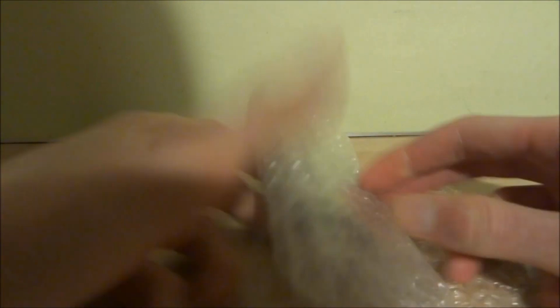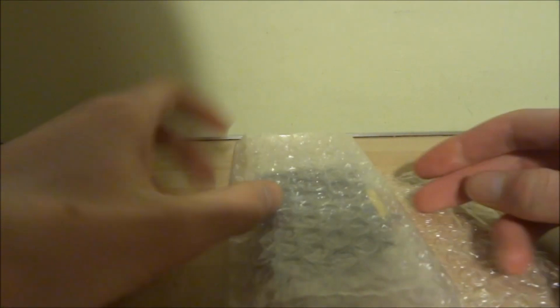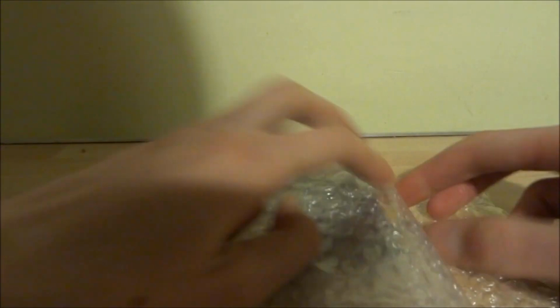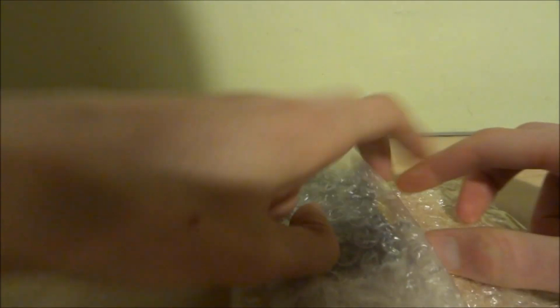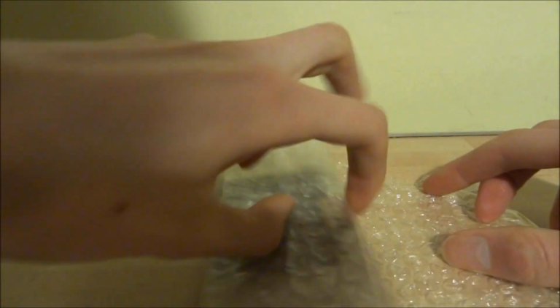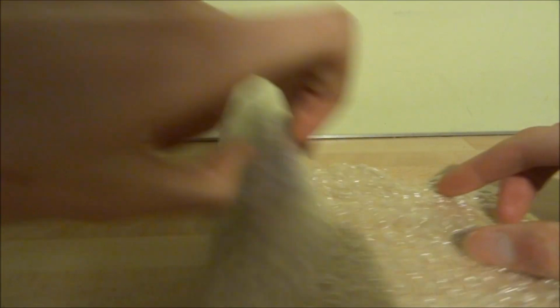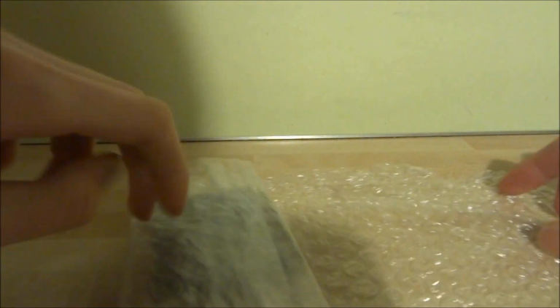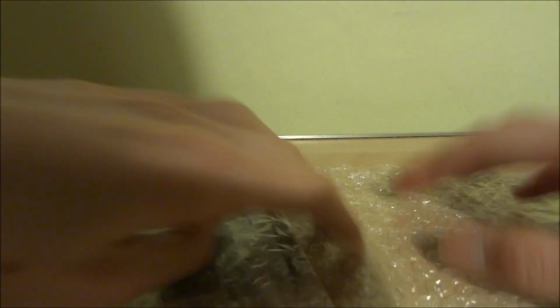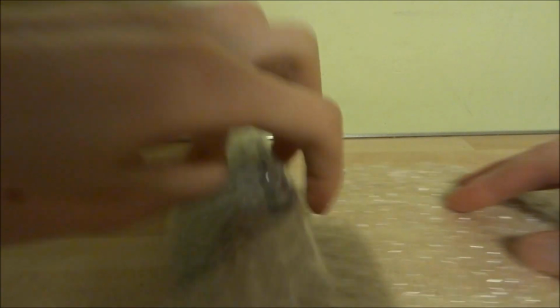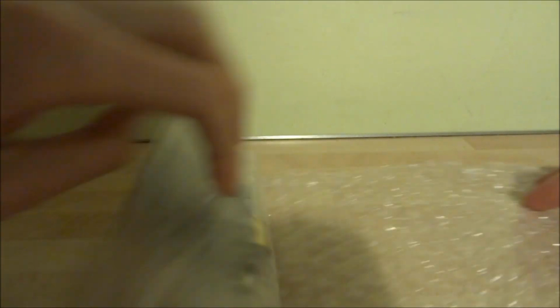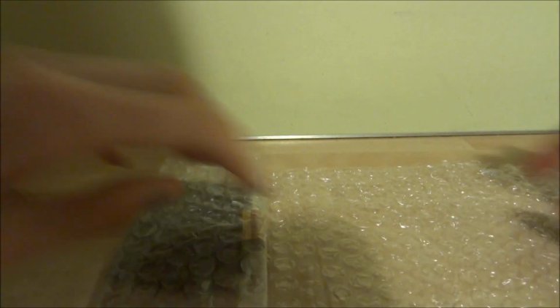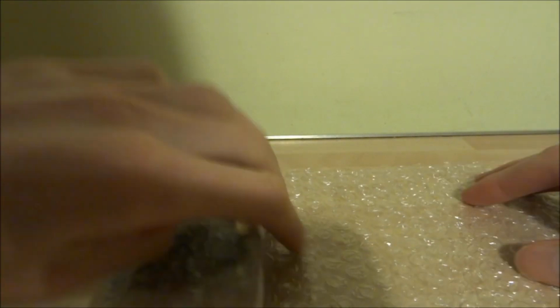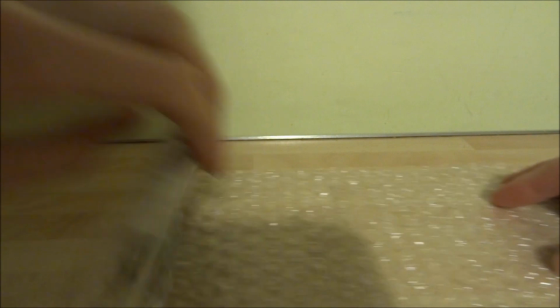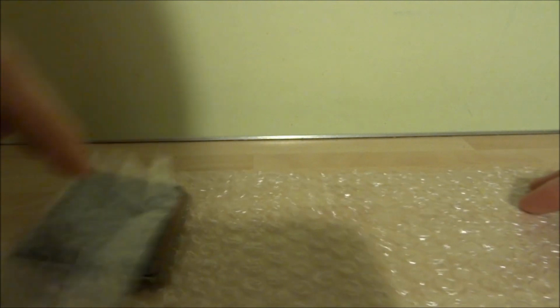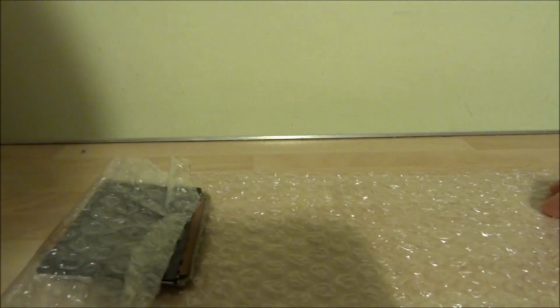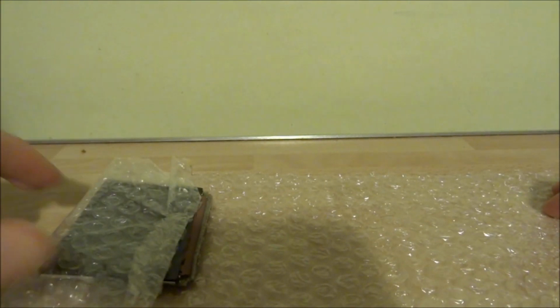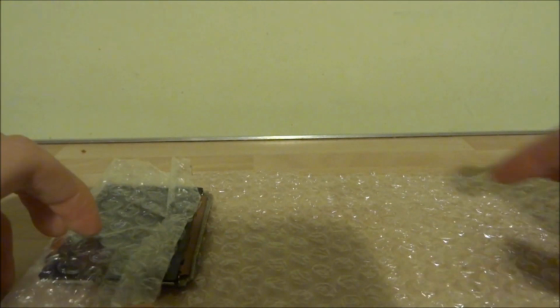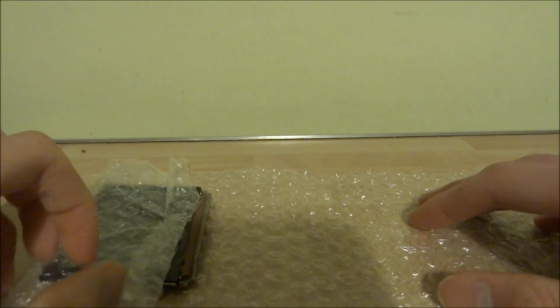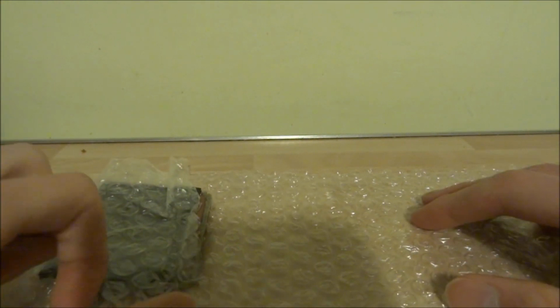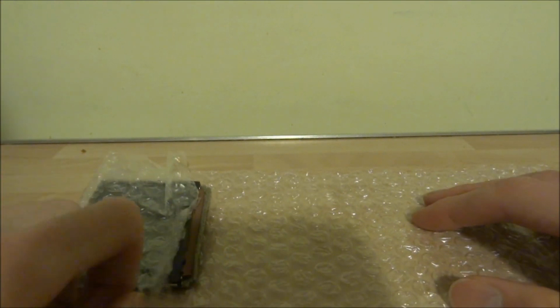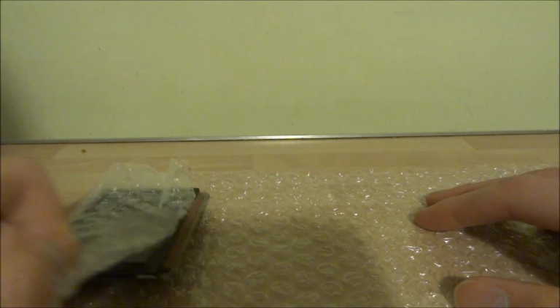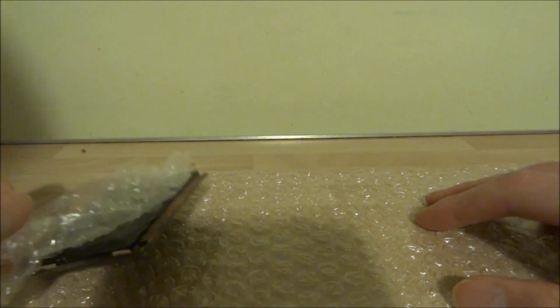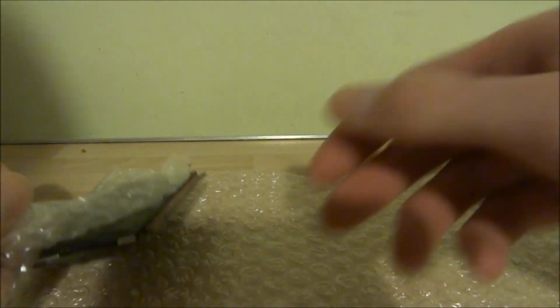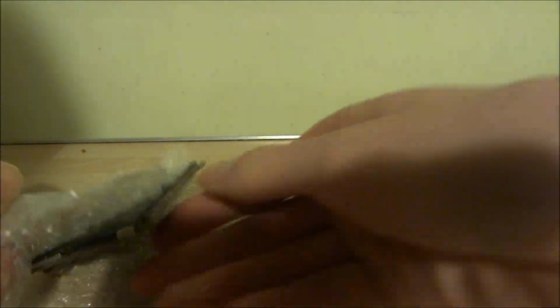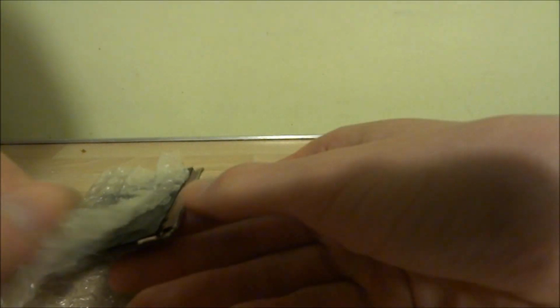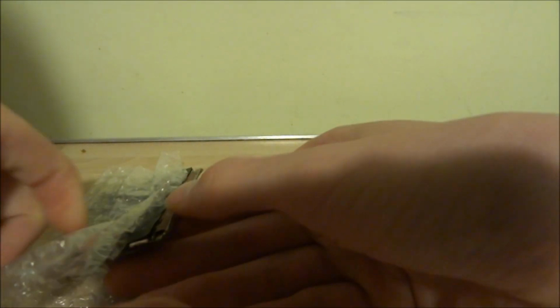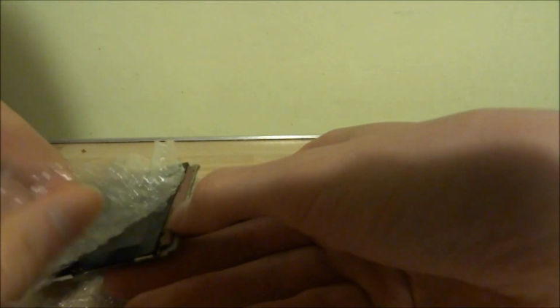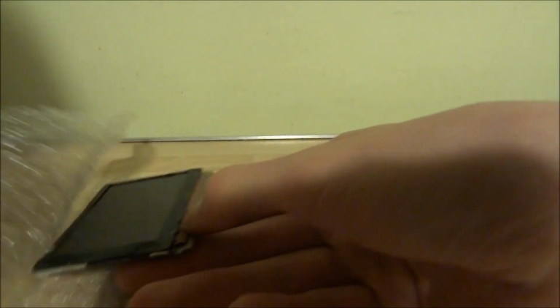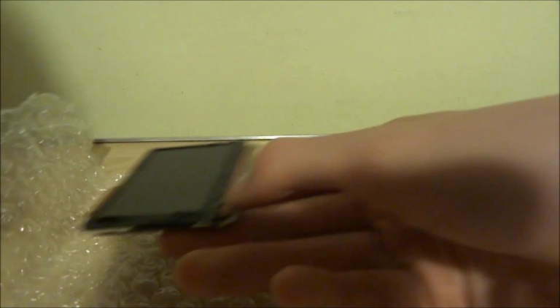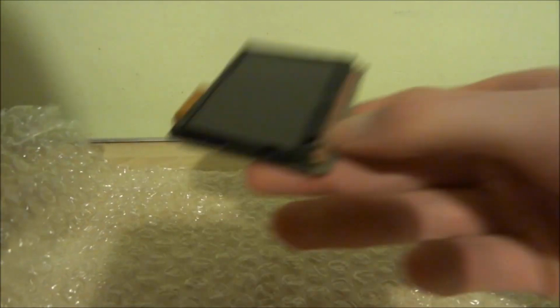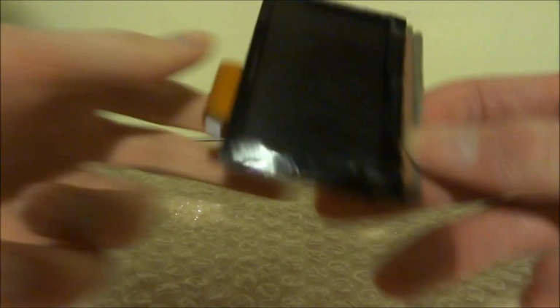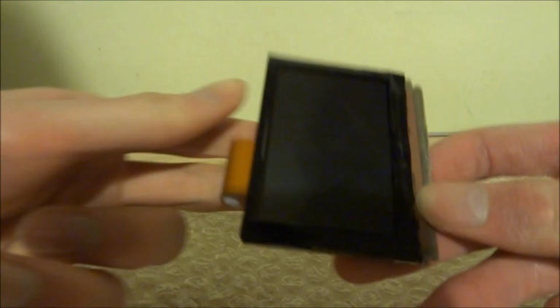So I managed to find a new screen on eBay. I only paid £2 for it and it was actually in really good condition. It was second hand but it doesn't really matter.